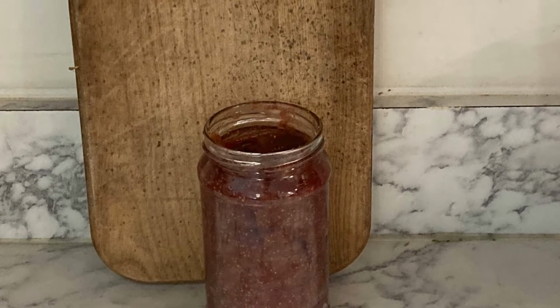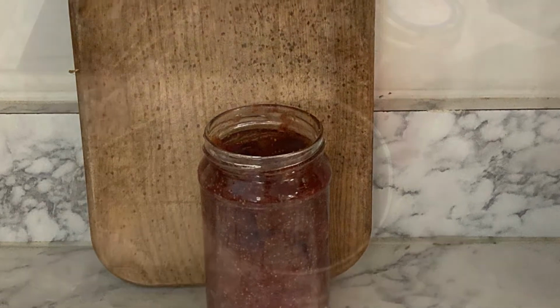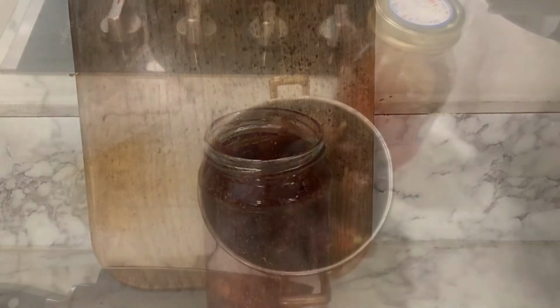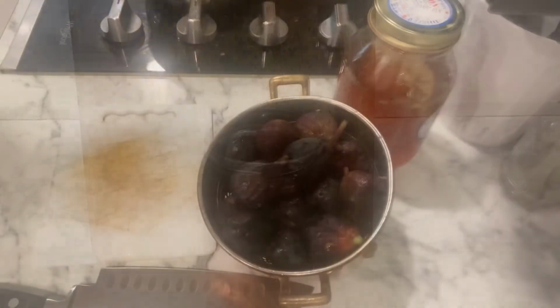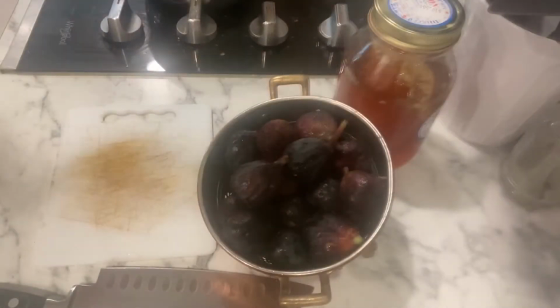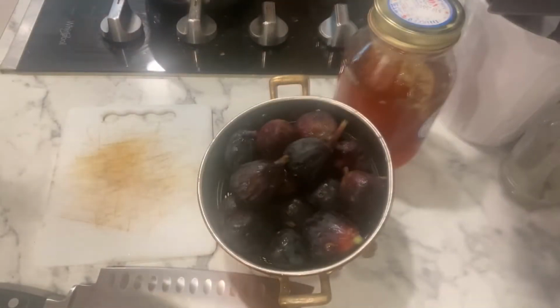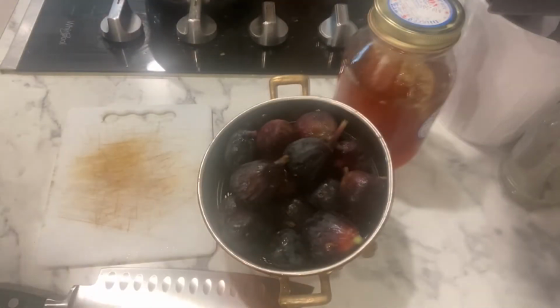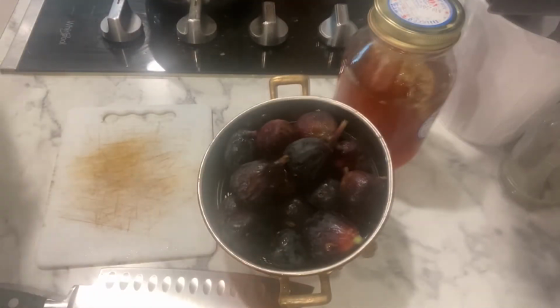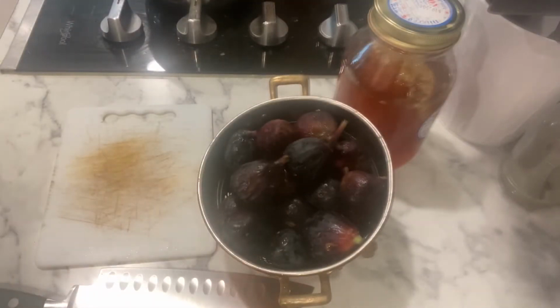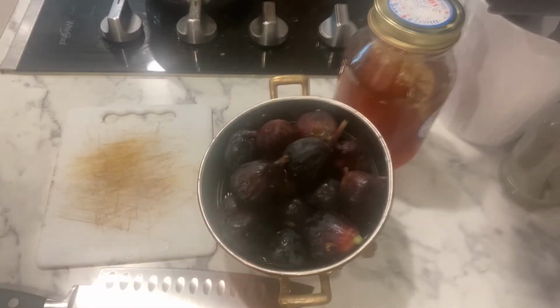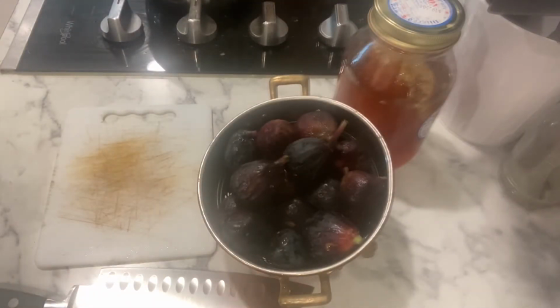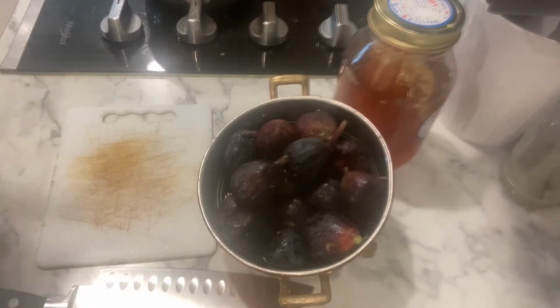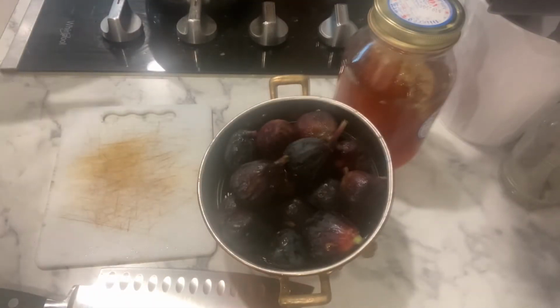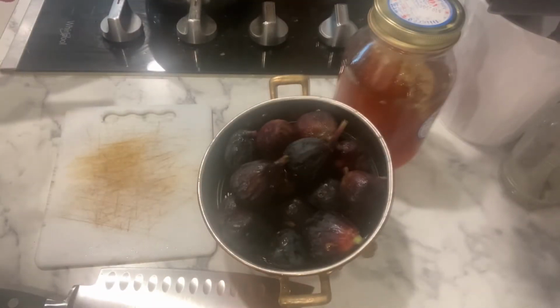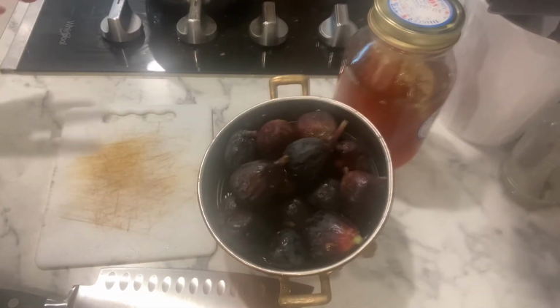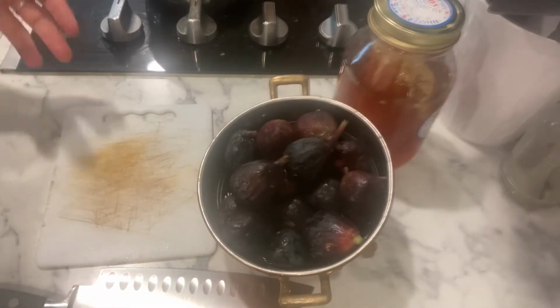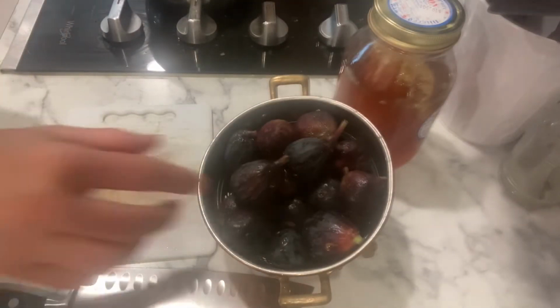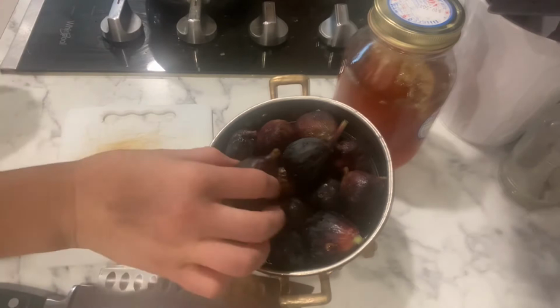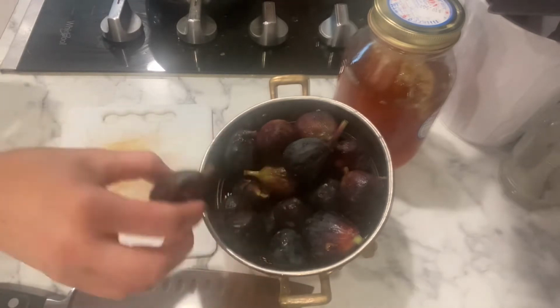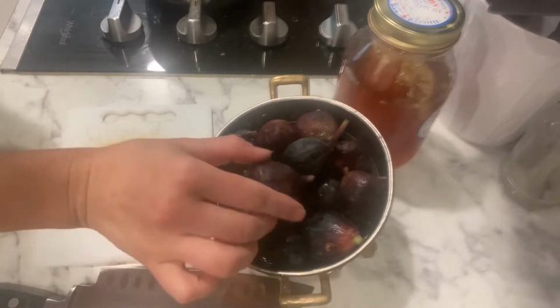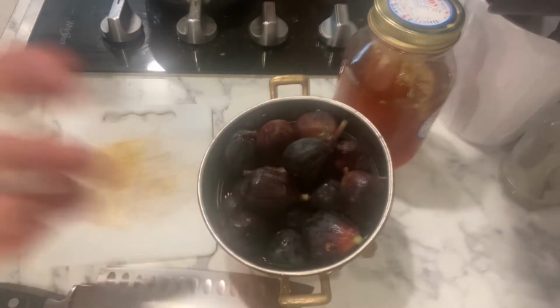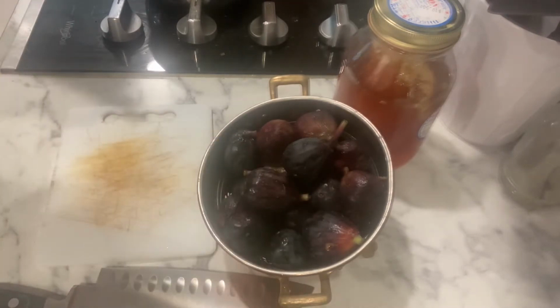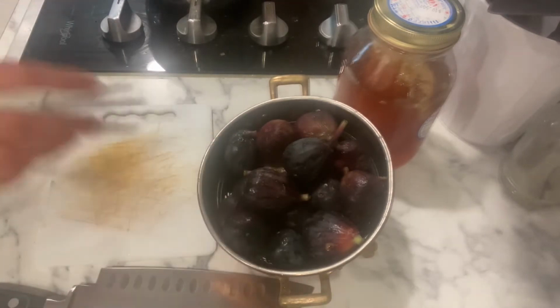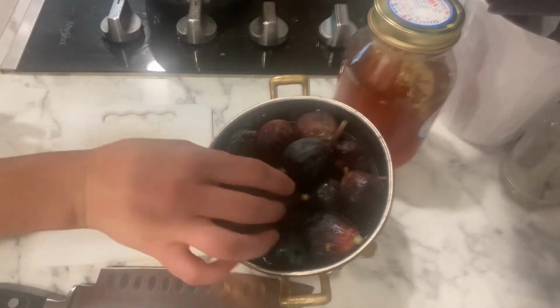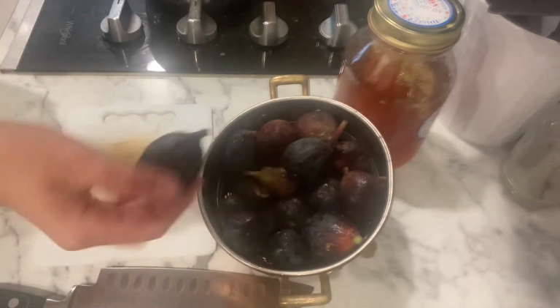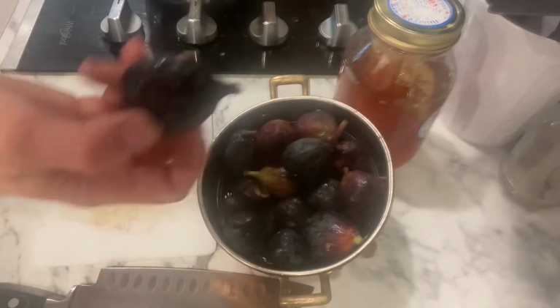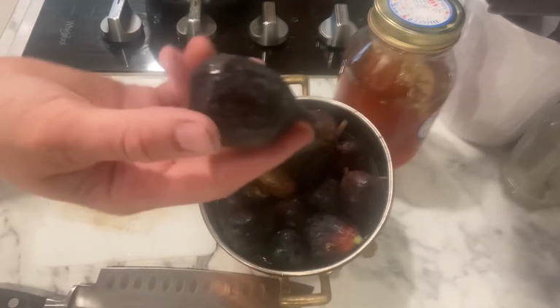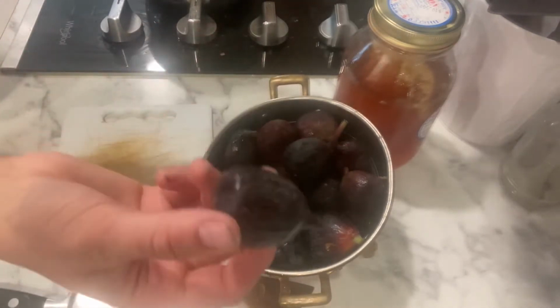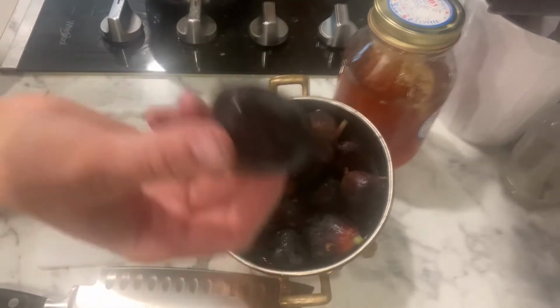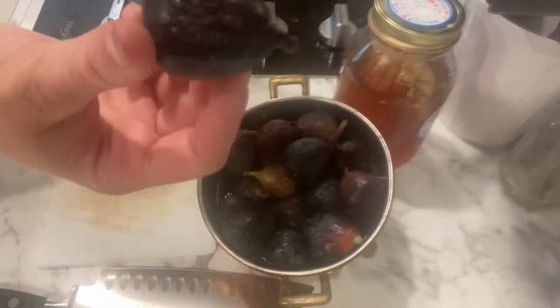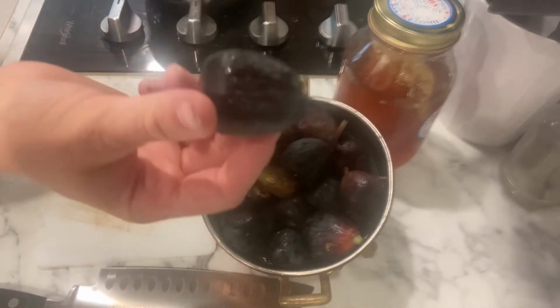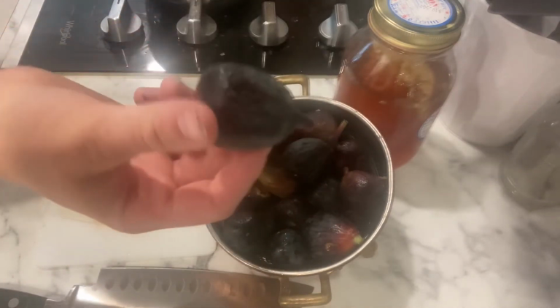Hi guys, welcome back to Cooking with Taylor and Stefan. Today we're doing a simple, relatively quick dish — we're going to make homemade fig jam. We have all of our black figs right here, they're rinsed.